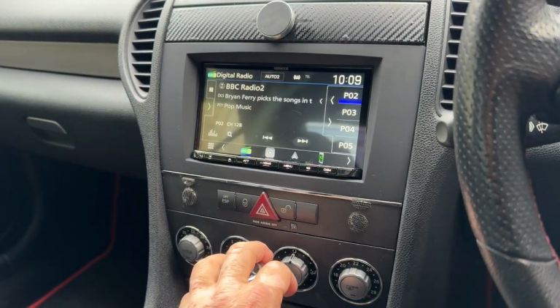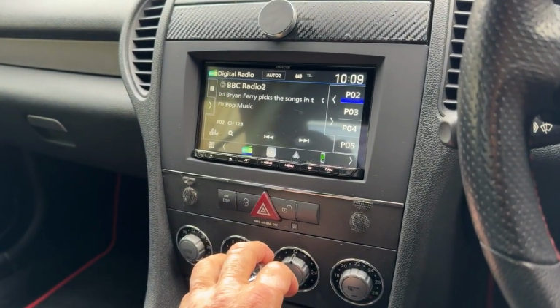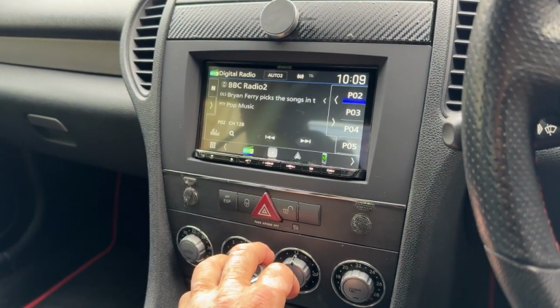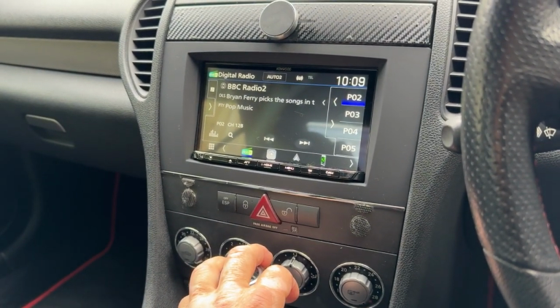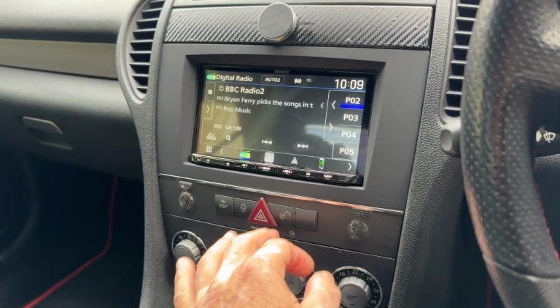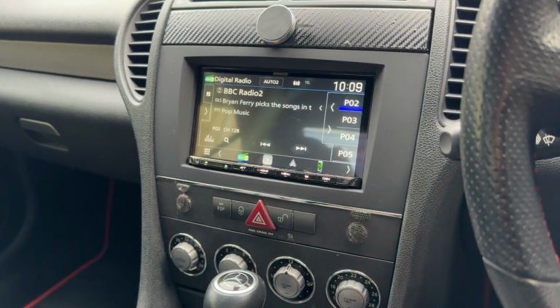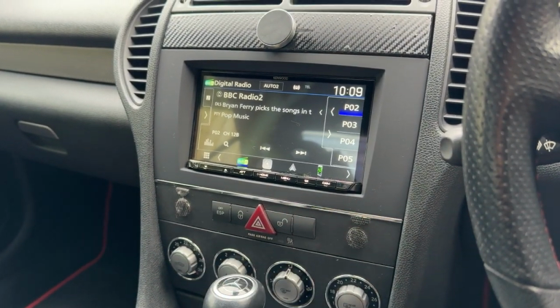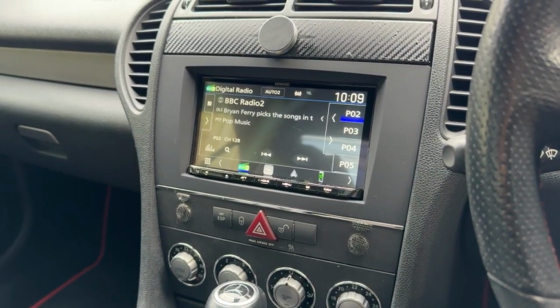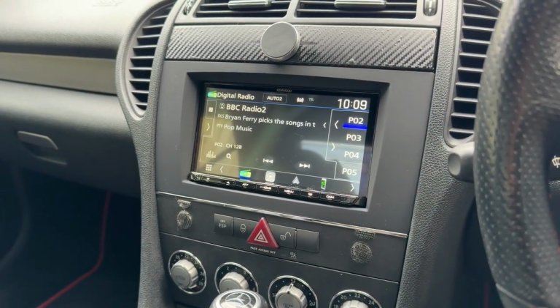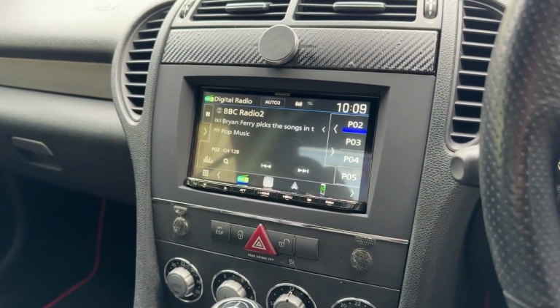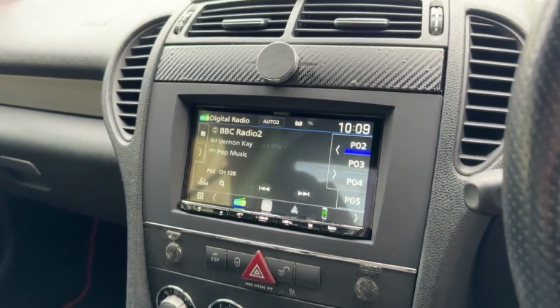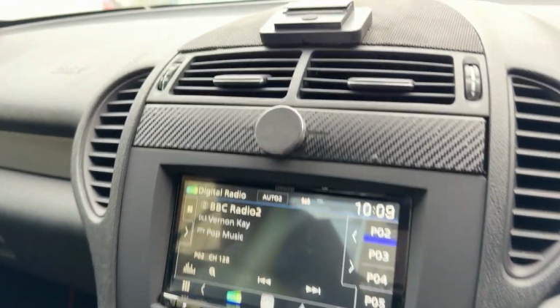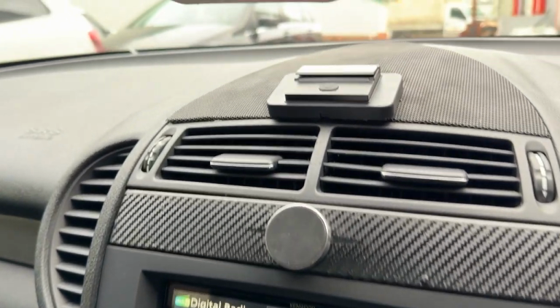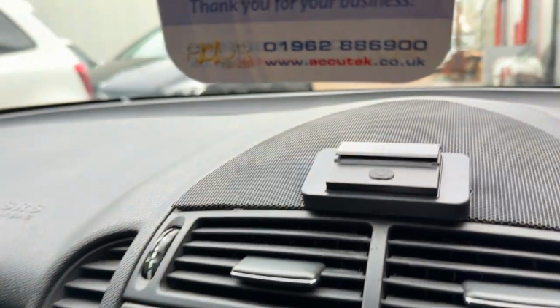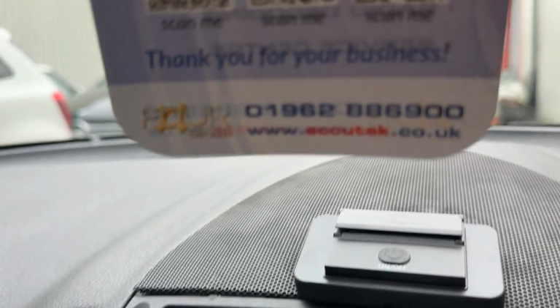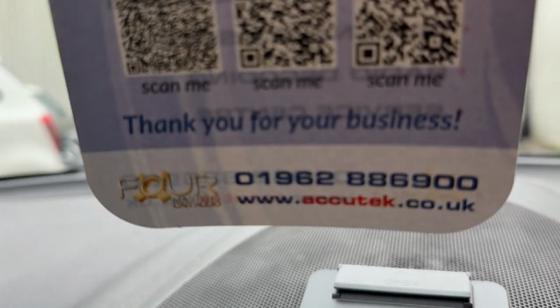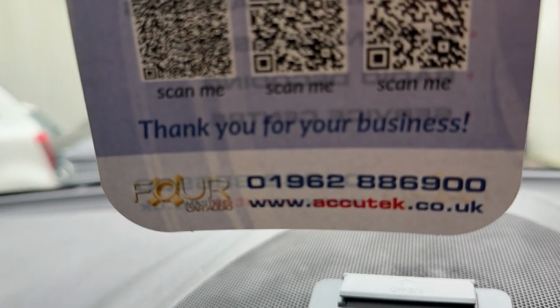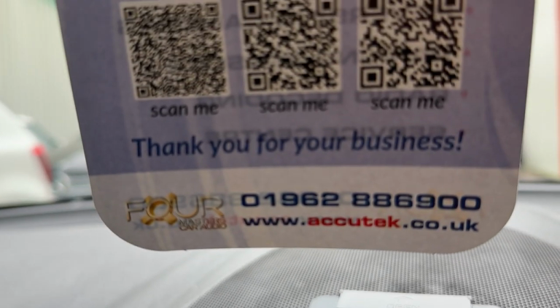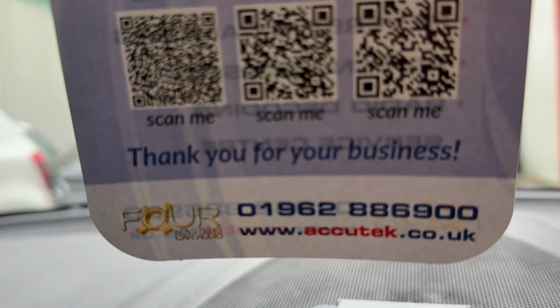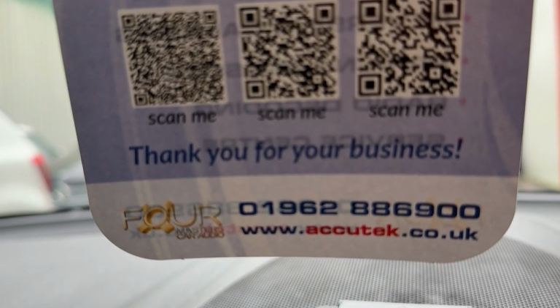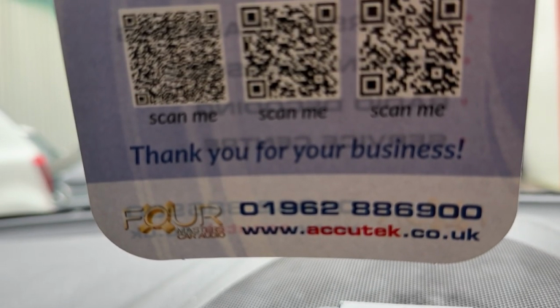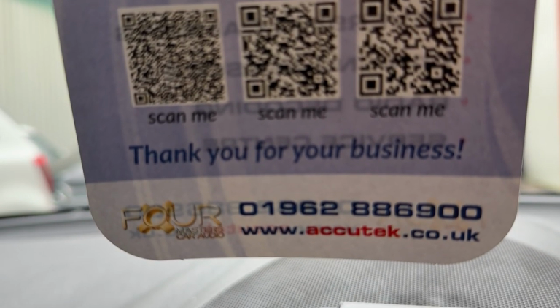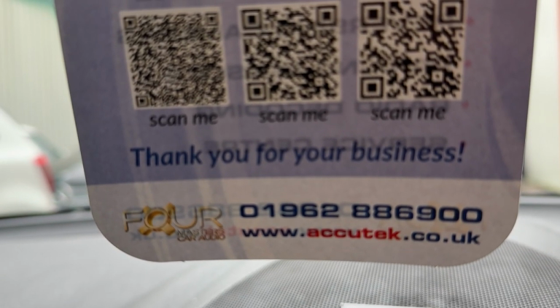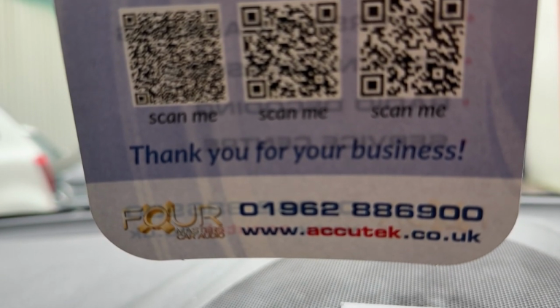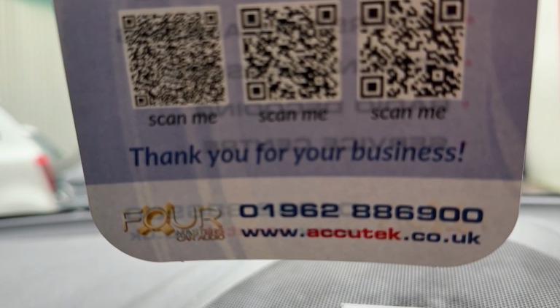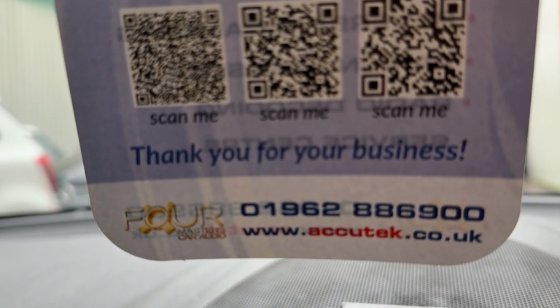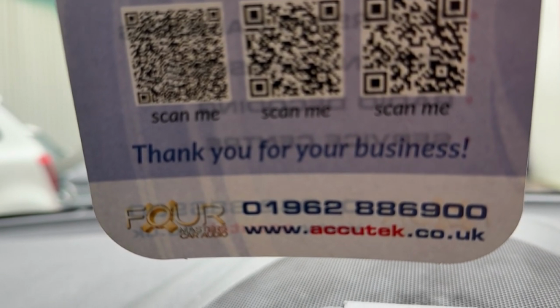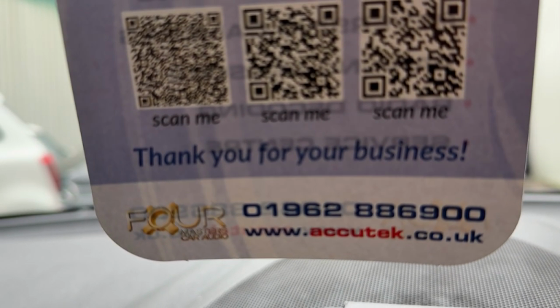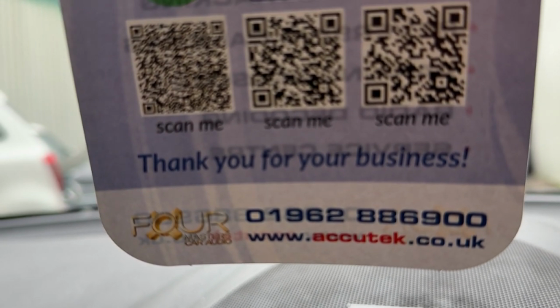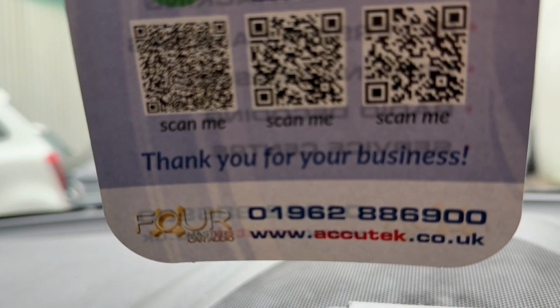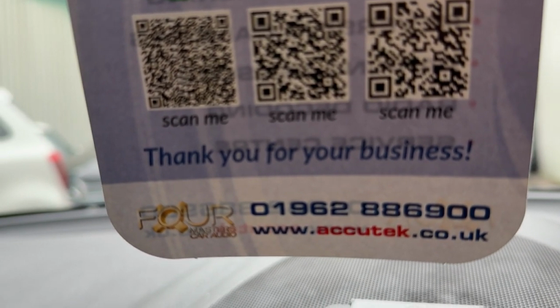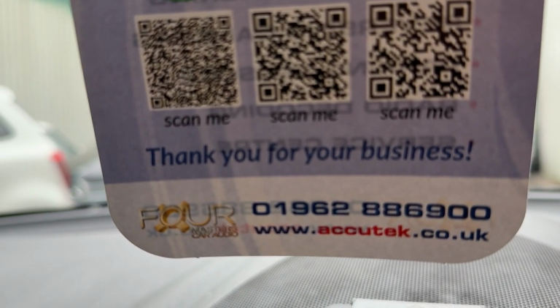If you'd like to have this done in your Mercedes SLK, then please give us a call on 01962 886 900. Thanks for watching.